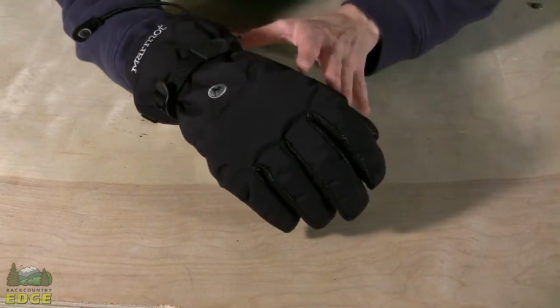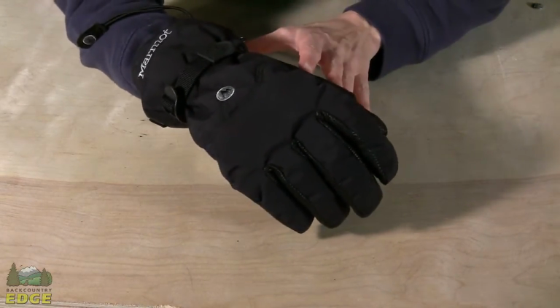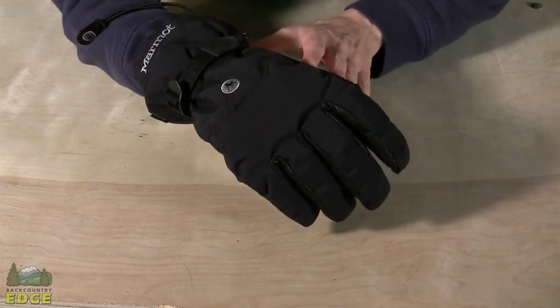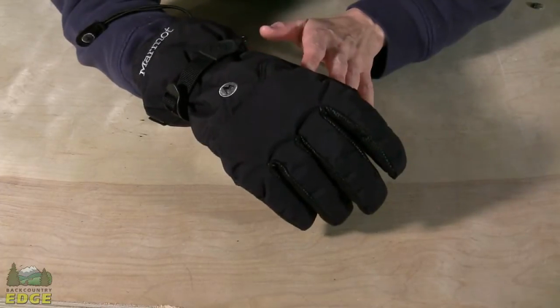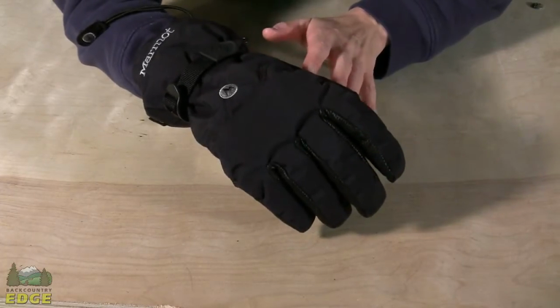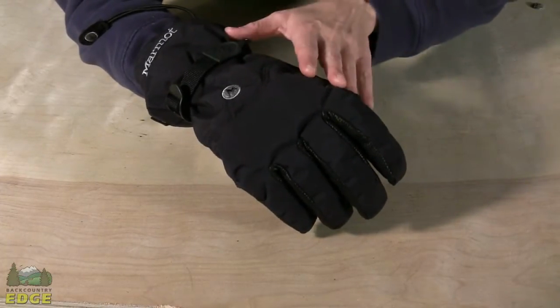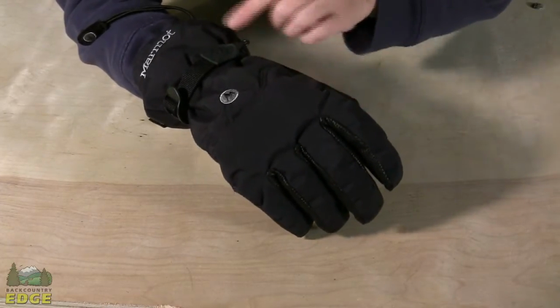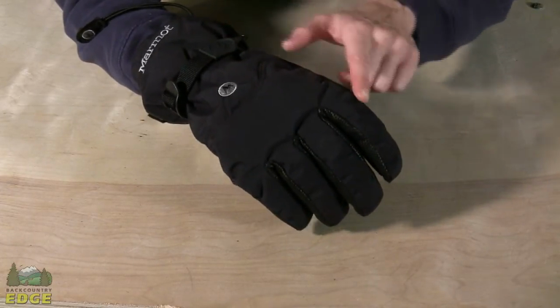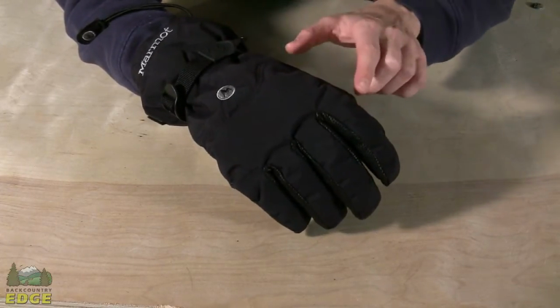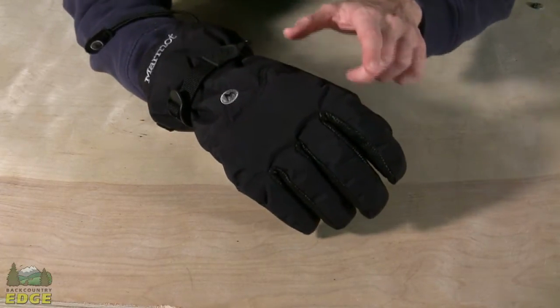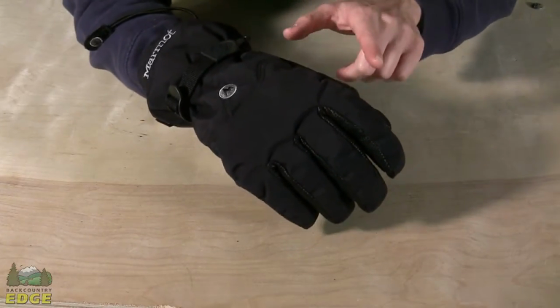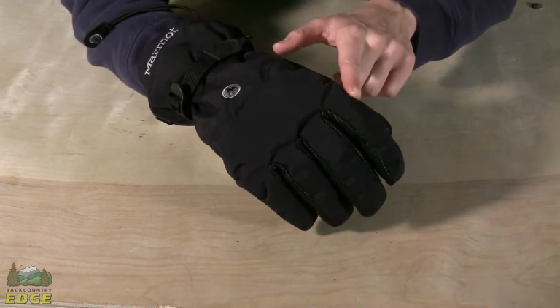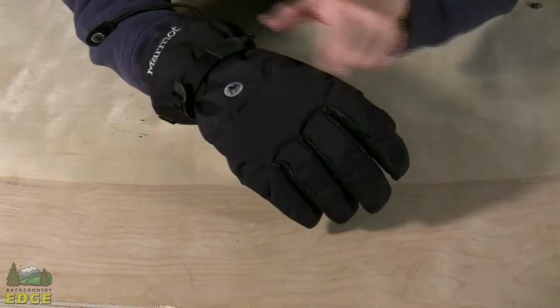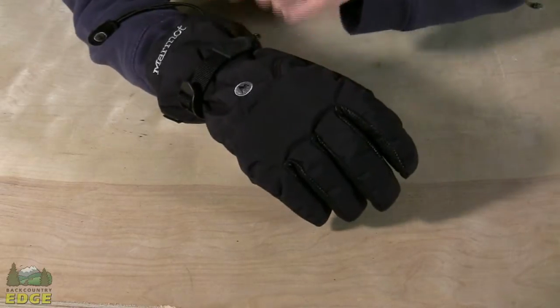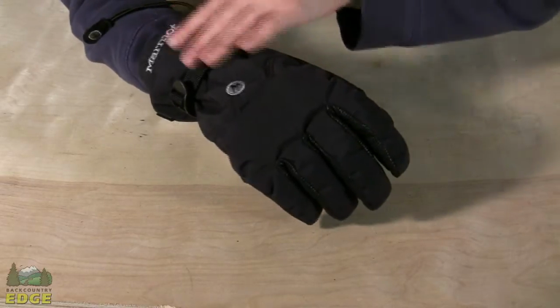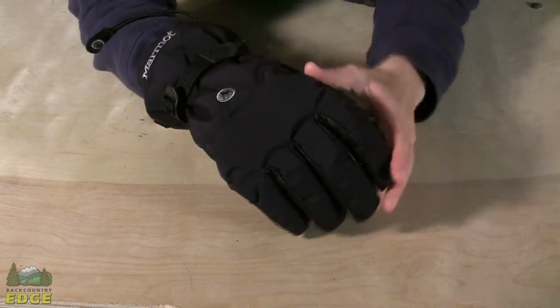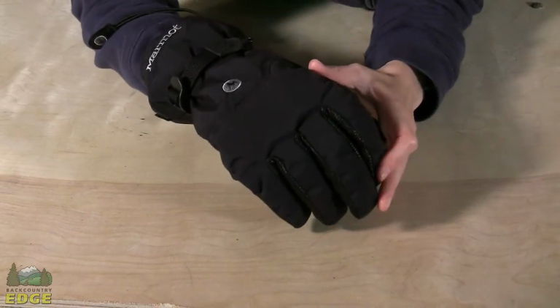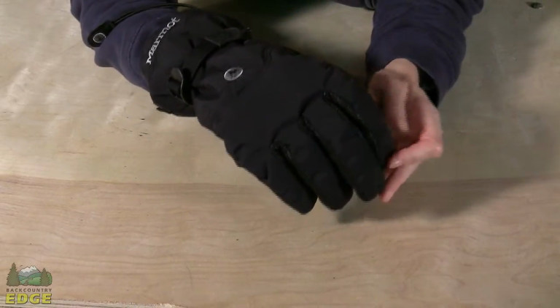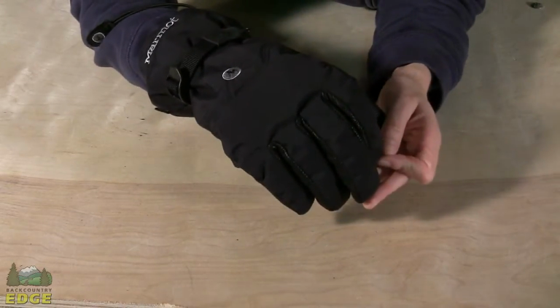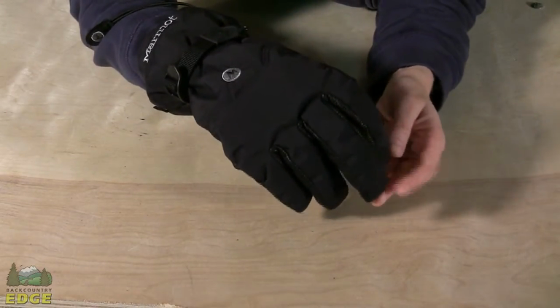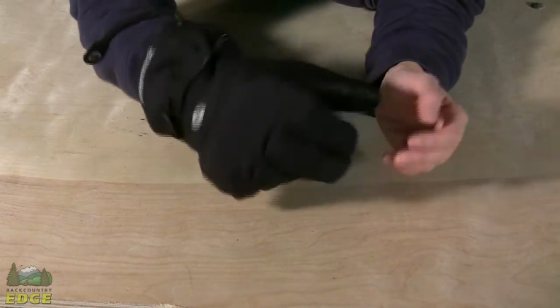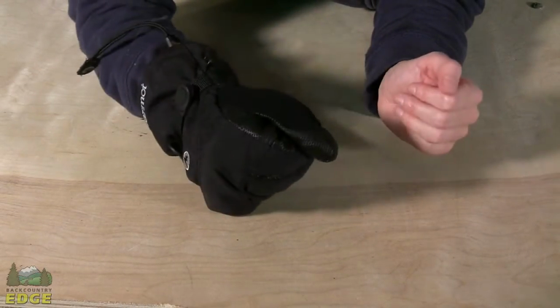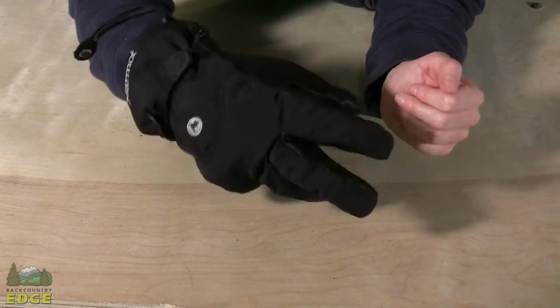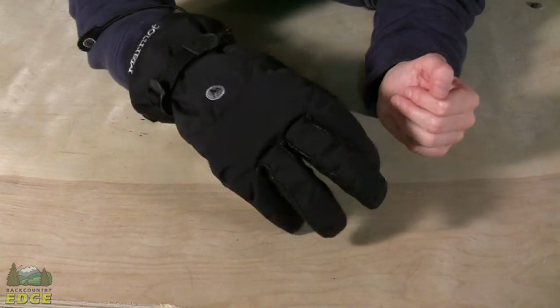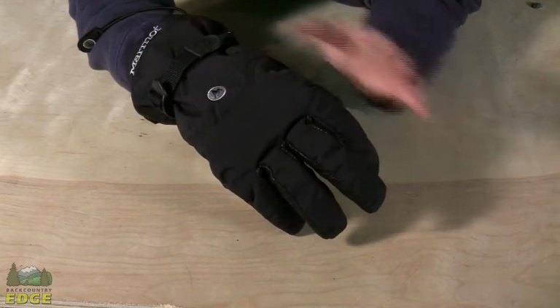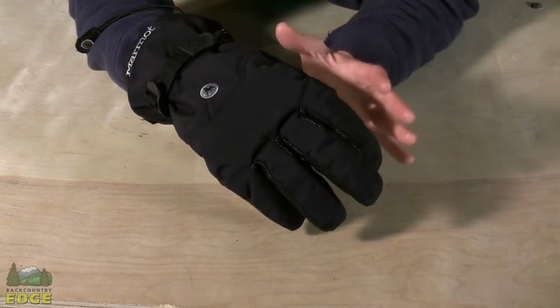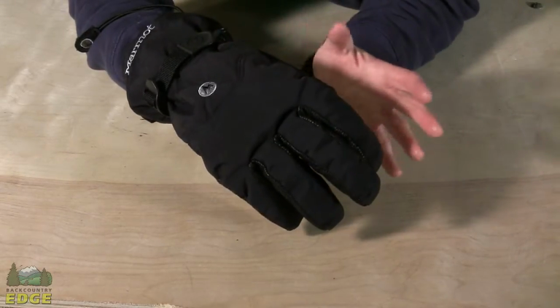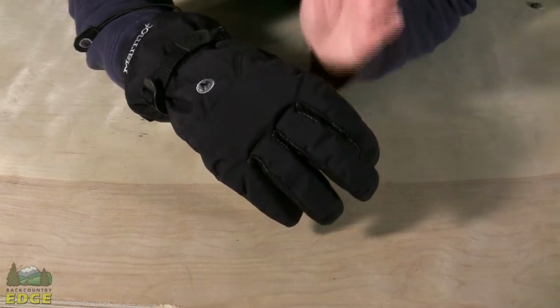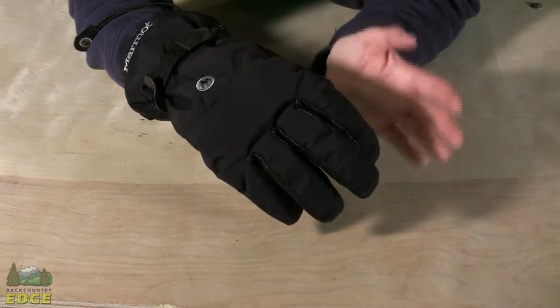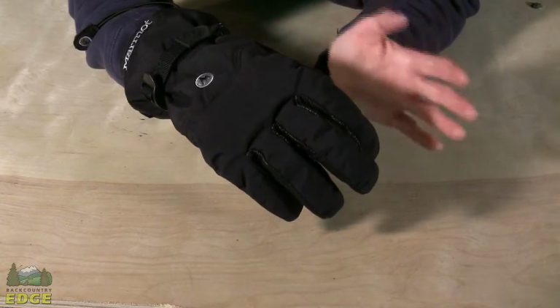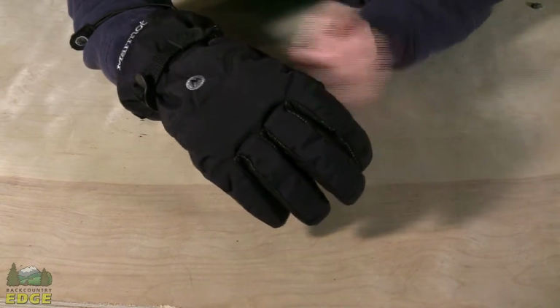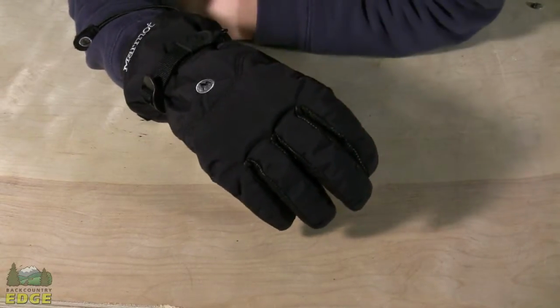Getting wet shouldn't be a problem in the Randonet Glove. You do have a combination of waterproof, breathable fabrics. You've got a Gore-Tex insert, as well as Marmot's proprietary waterproof, breathable membrane fabric combined in this glove. So you're fully protected from cold, wet, wind, and snow — the whole deal.